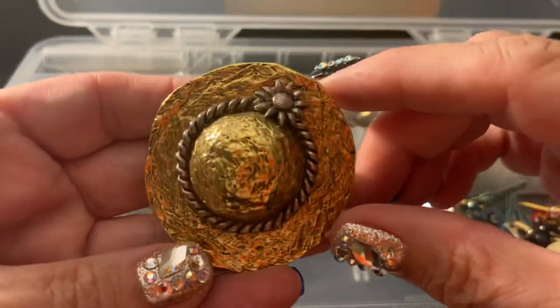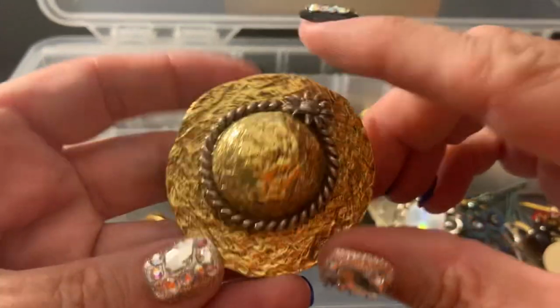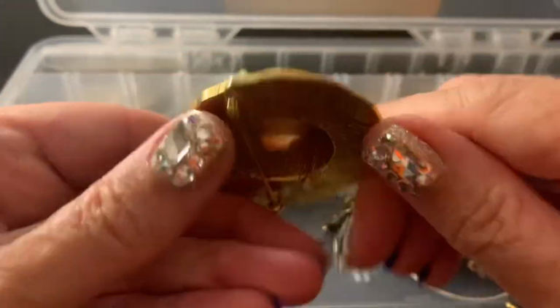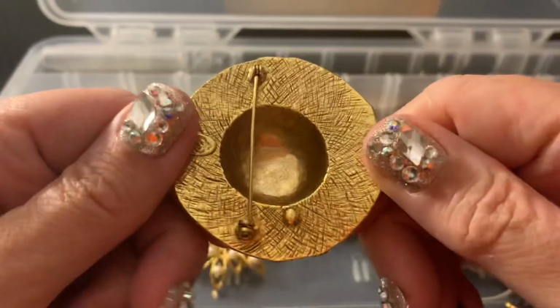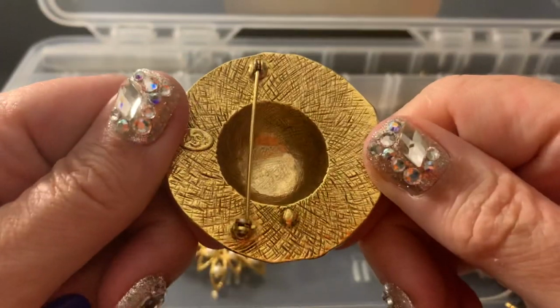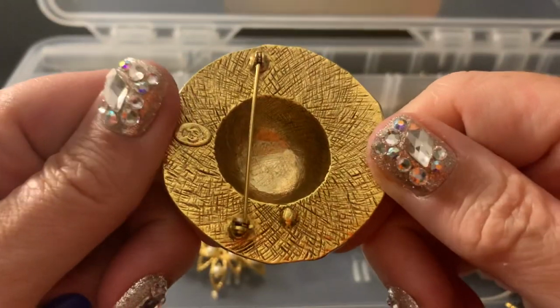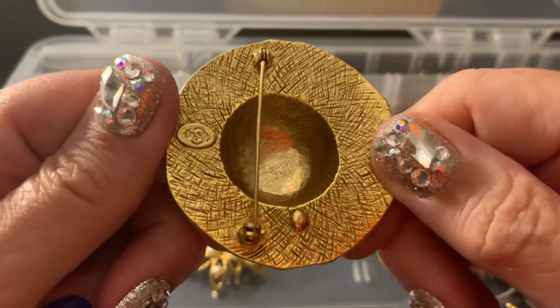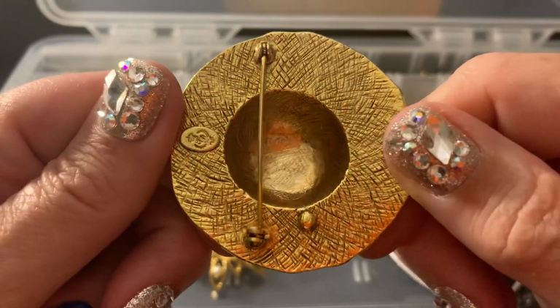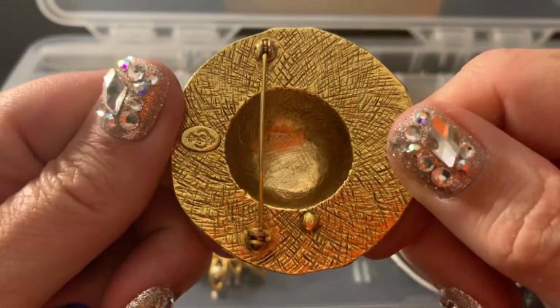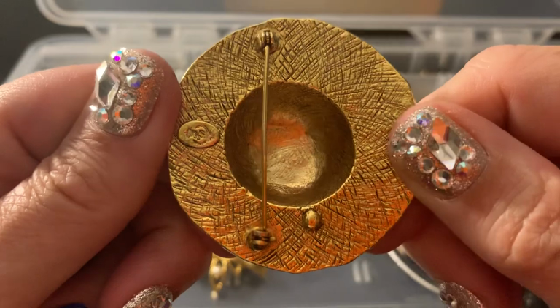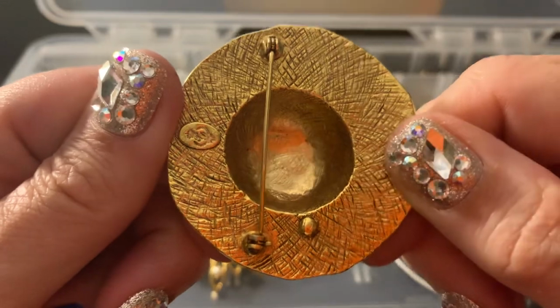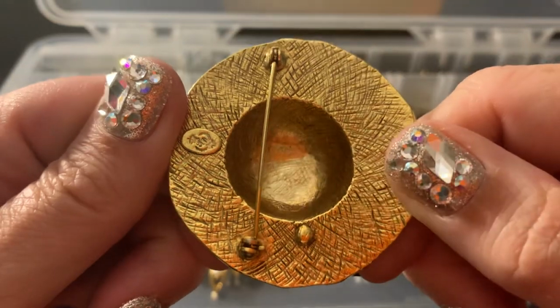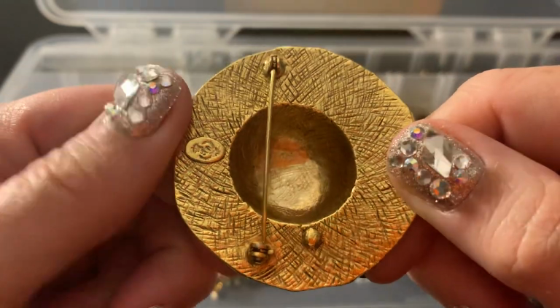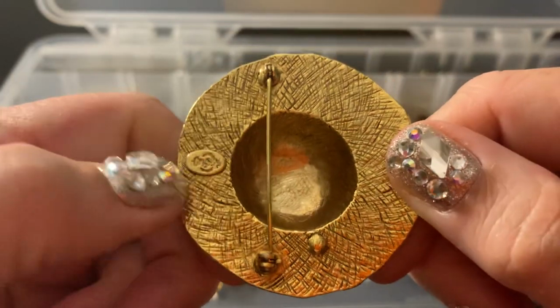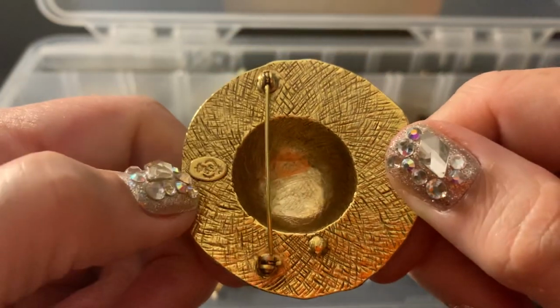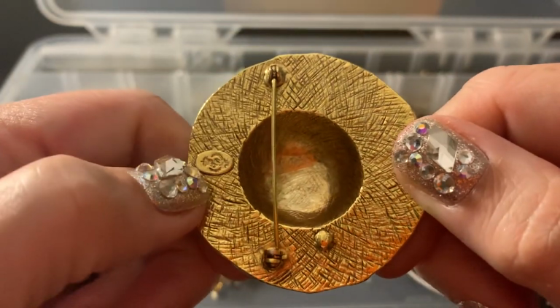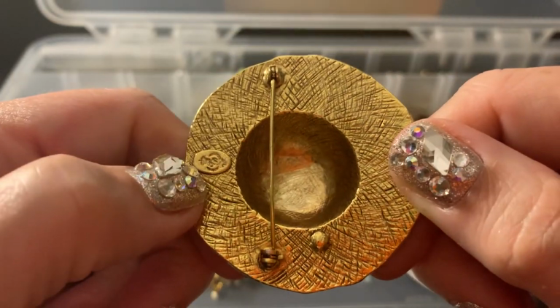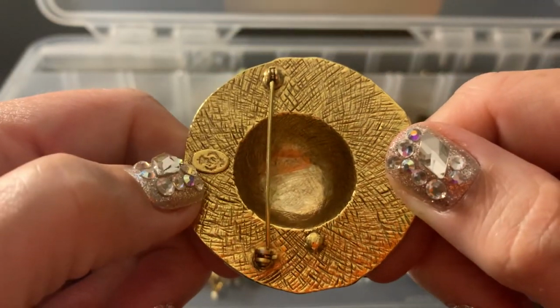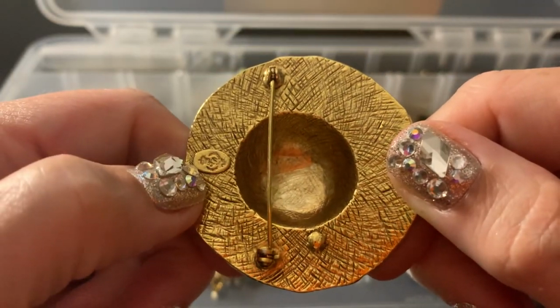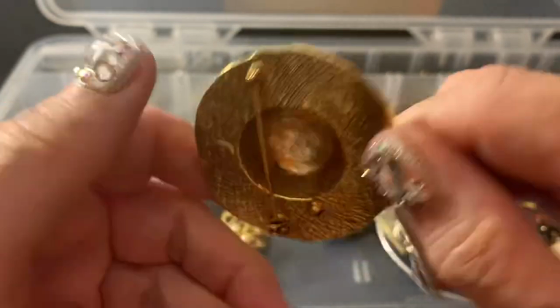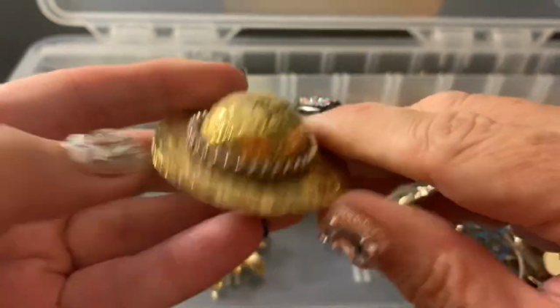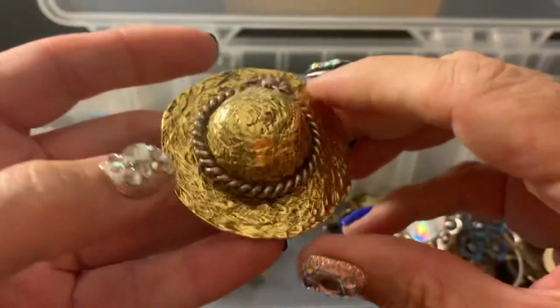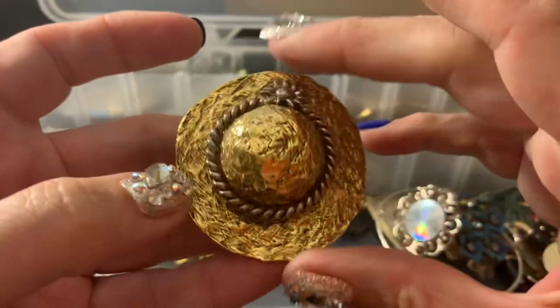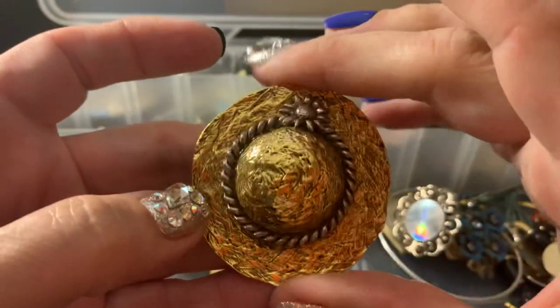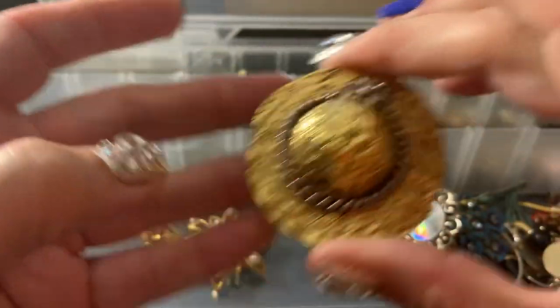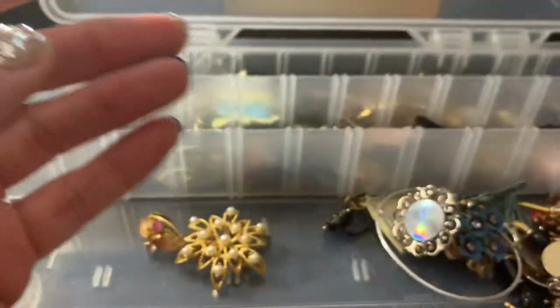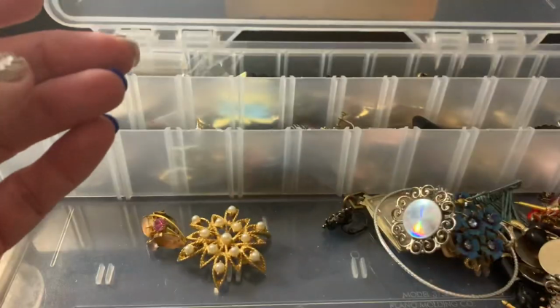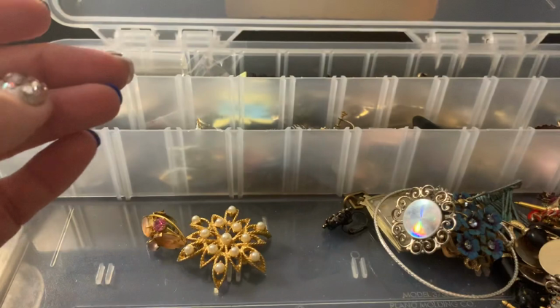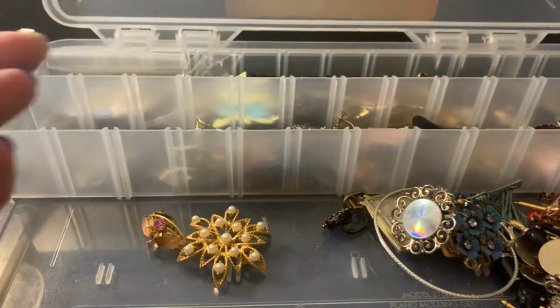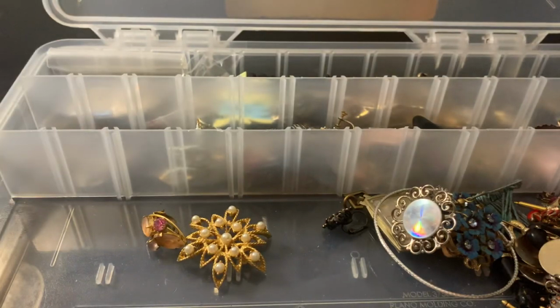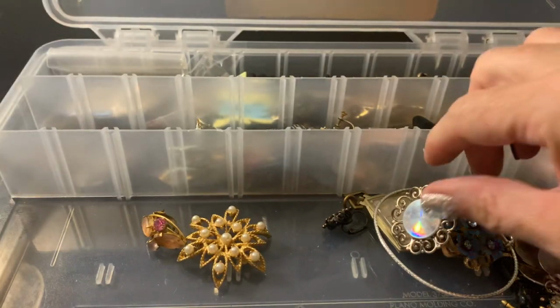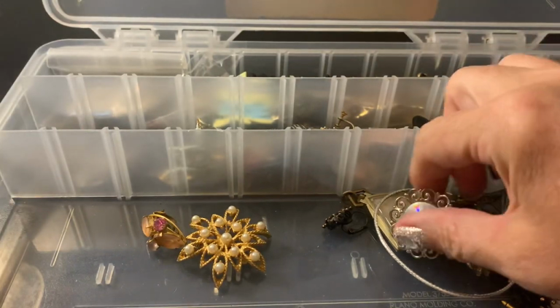This is cute — that's wearable. That's Premier Design. Guys, it's a miracle that I remember that.